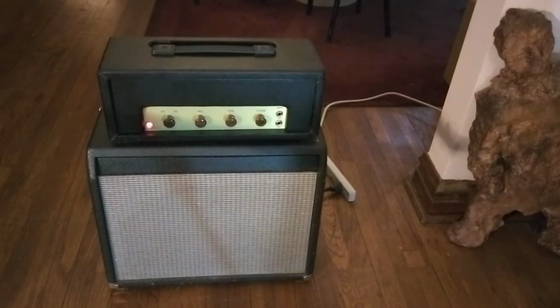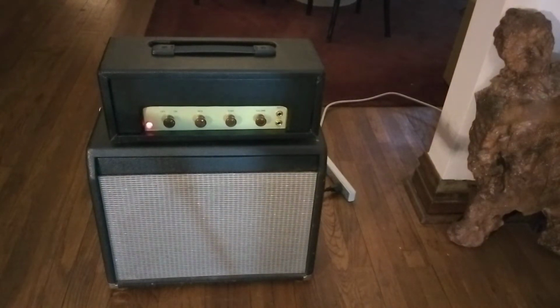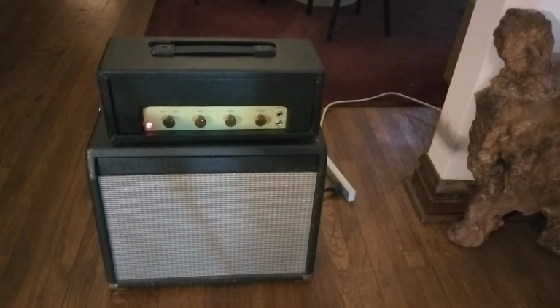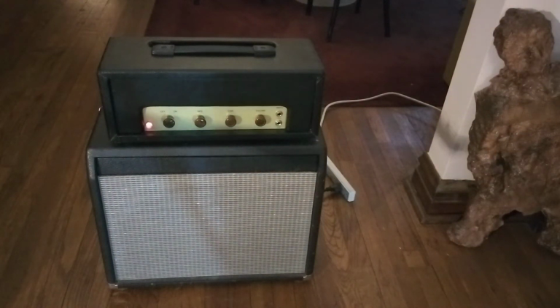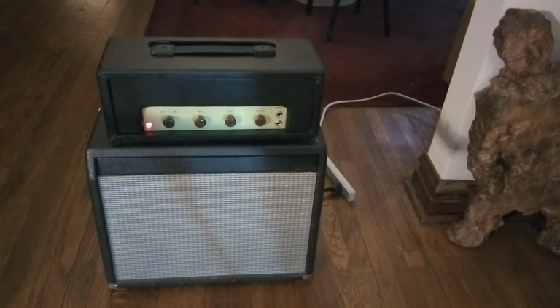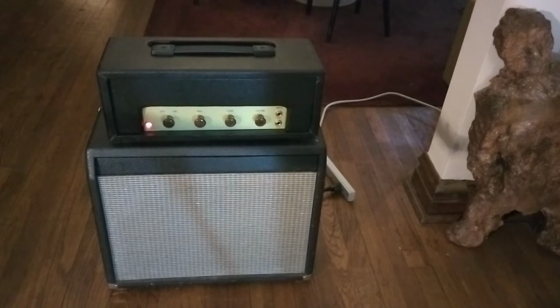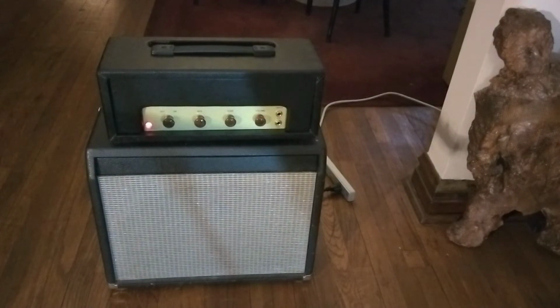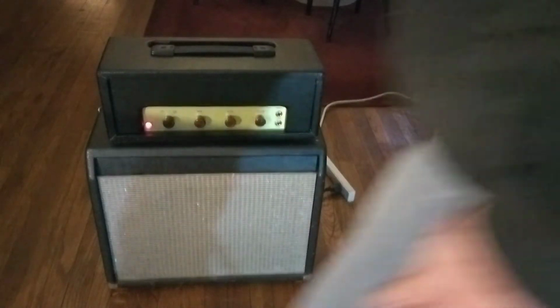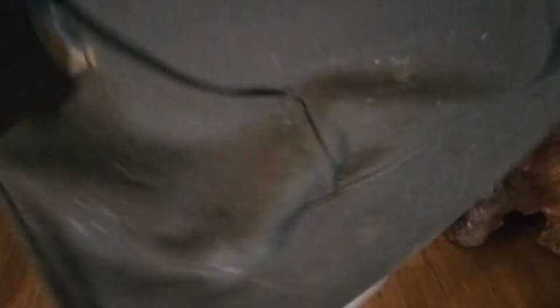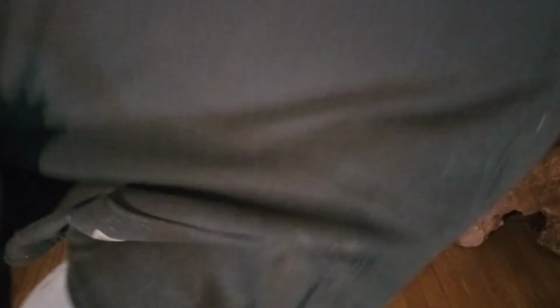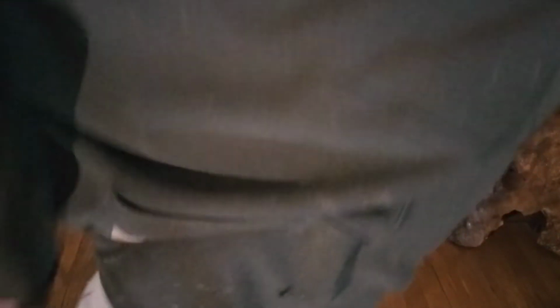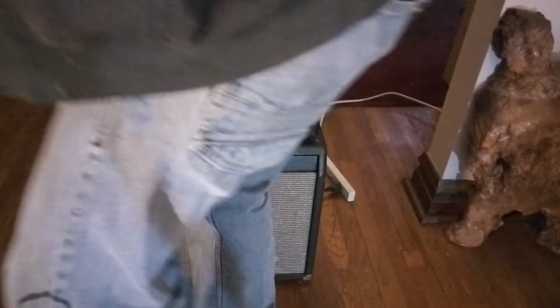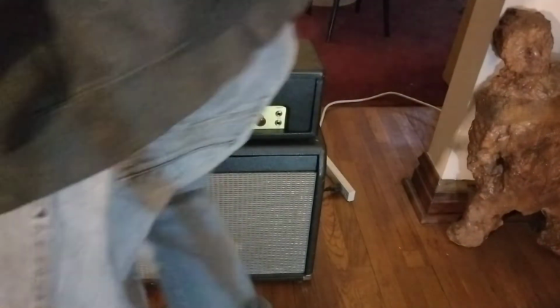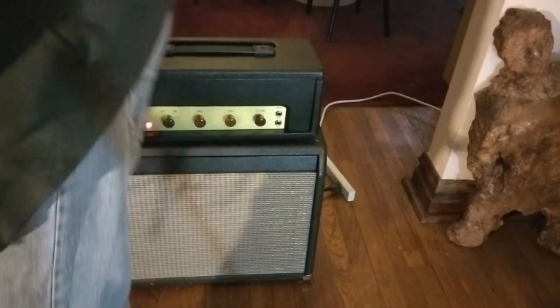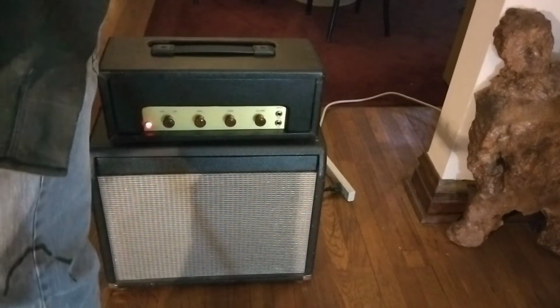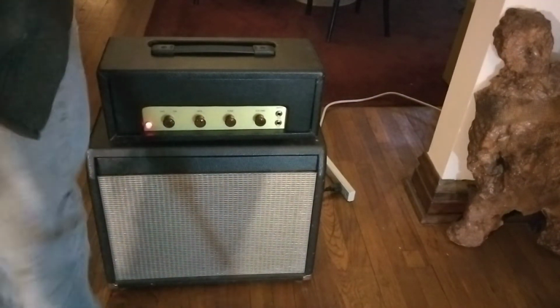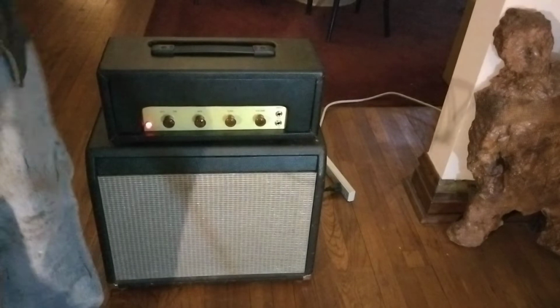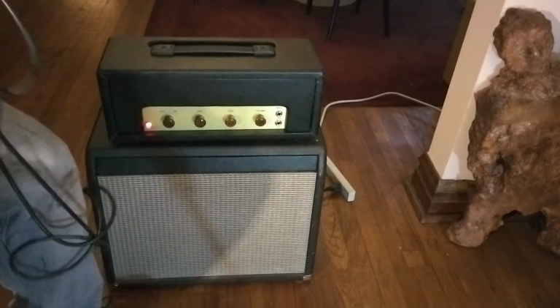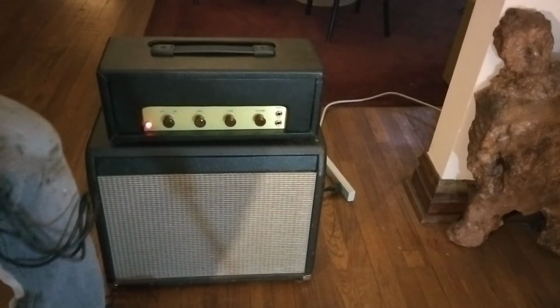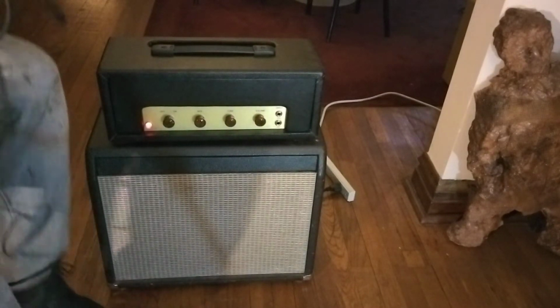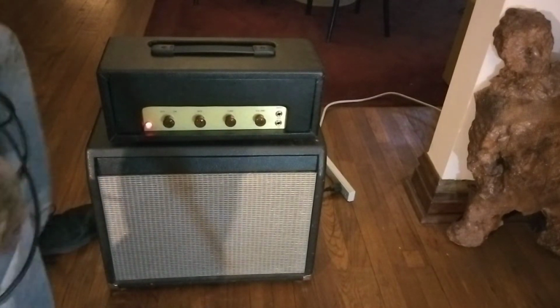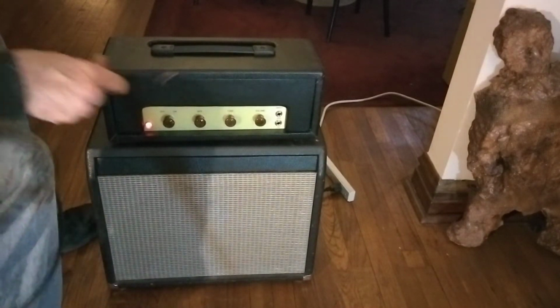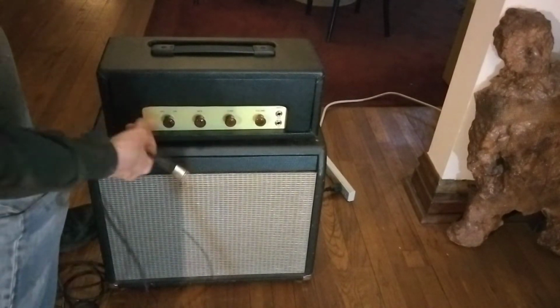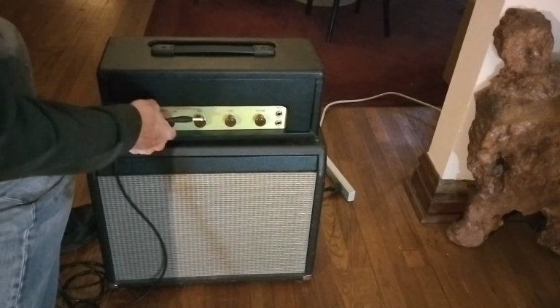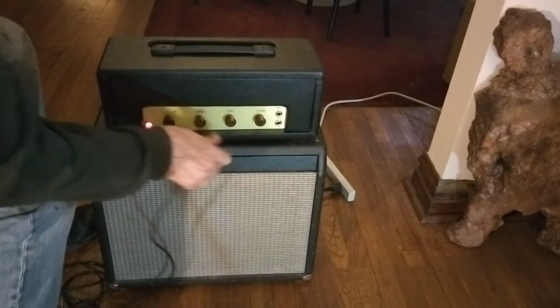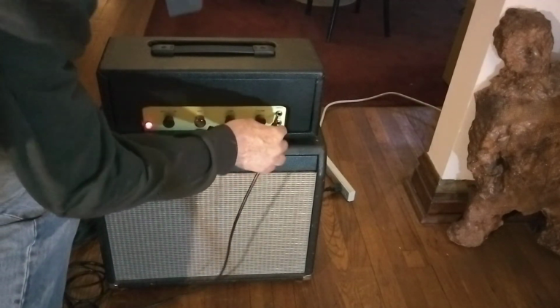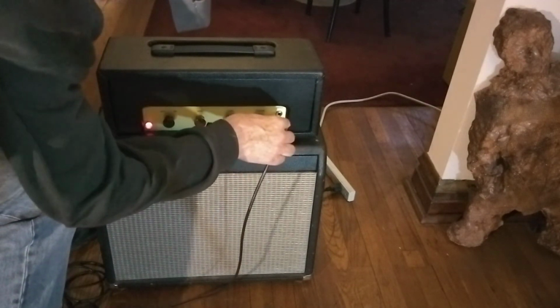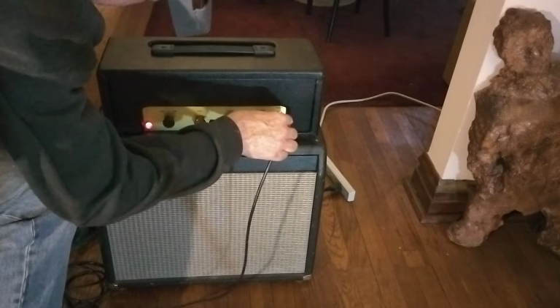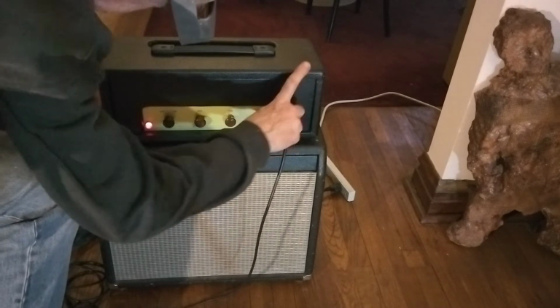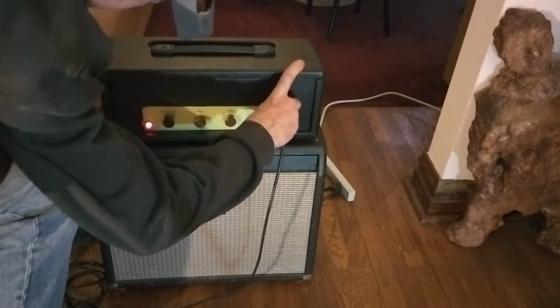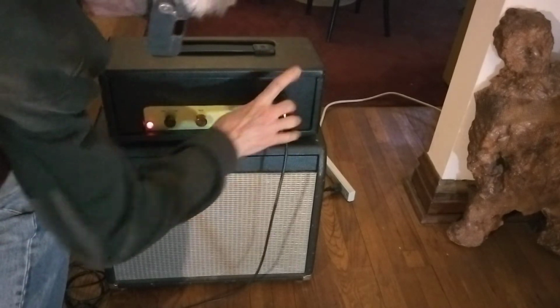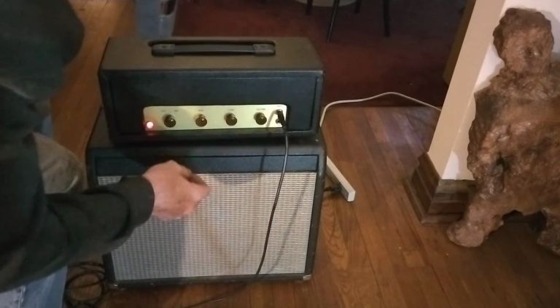Let's see what it sounds like. I'm going to tune it up, tune it down, and do some playing — it's going to go round and round.